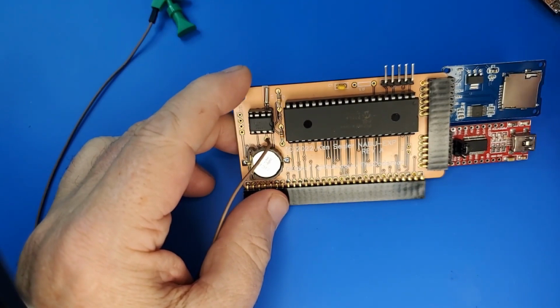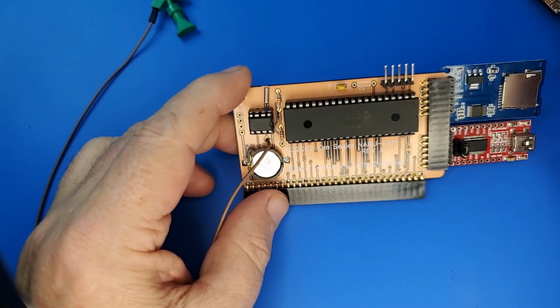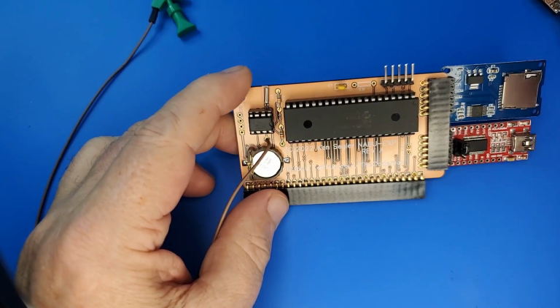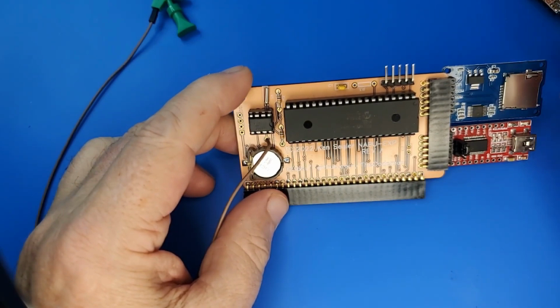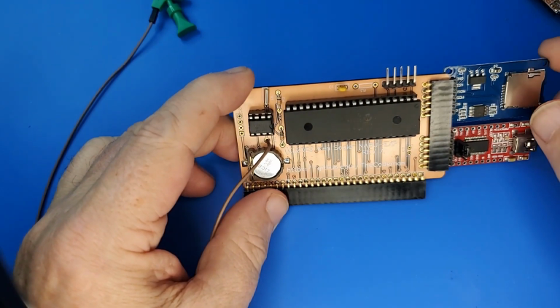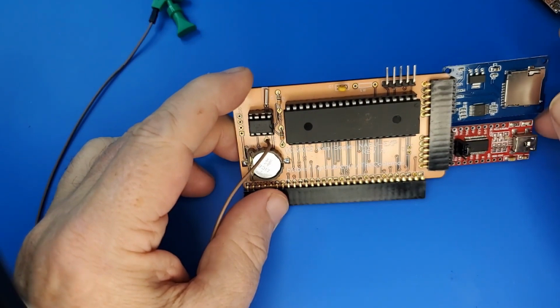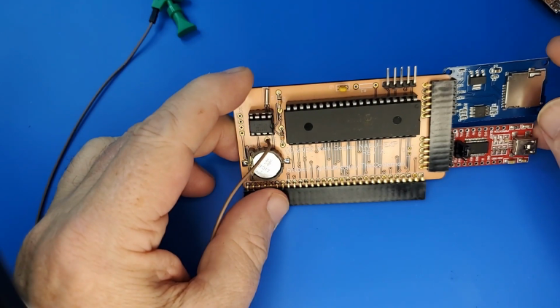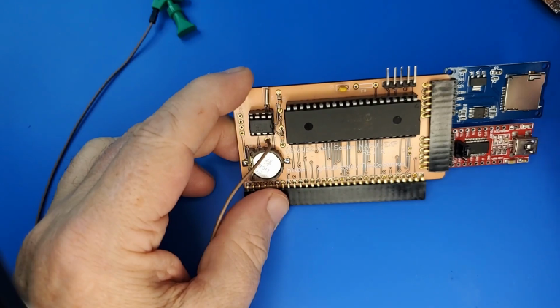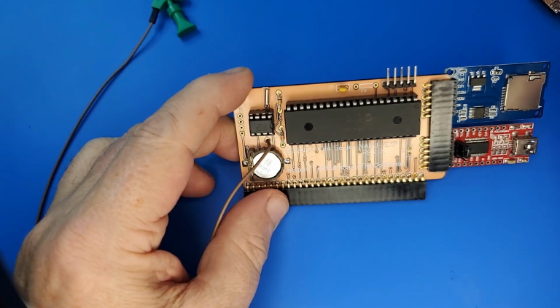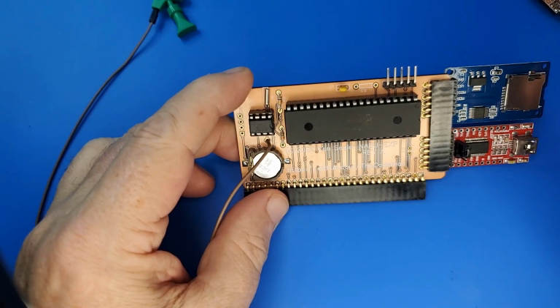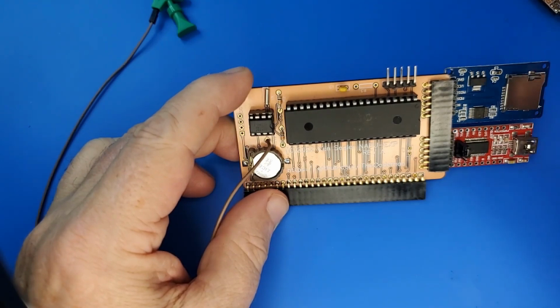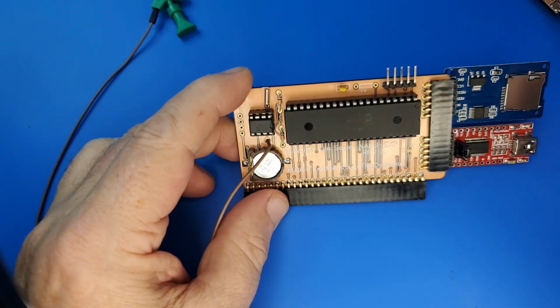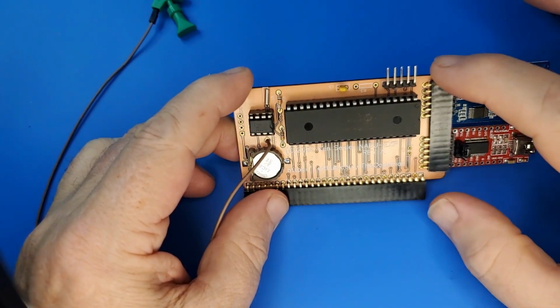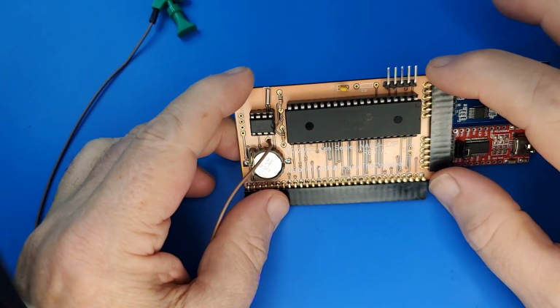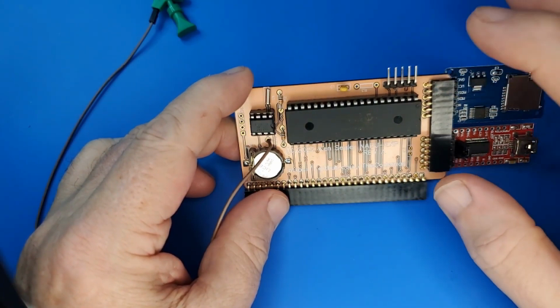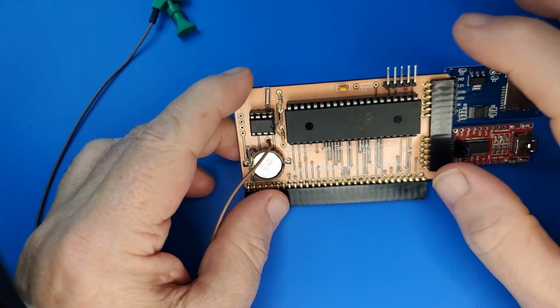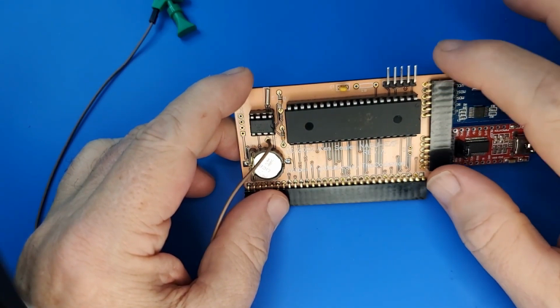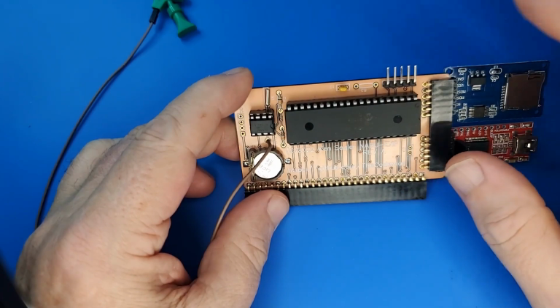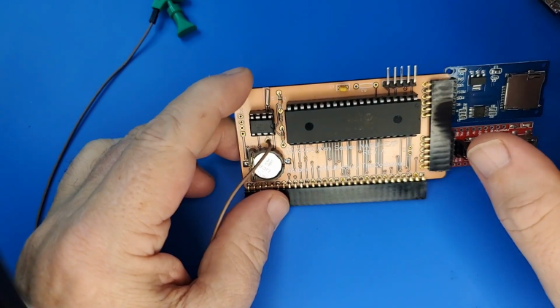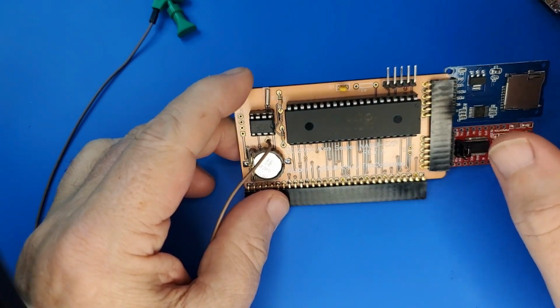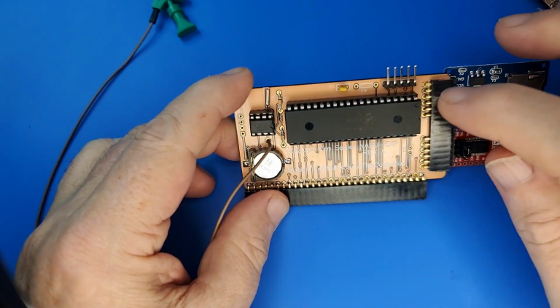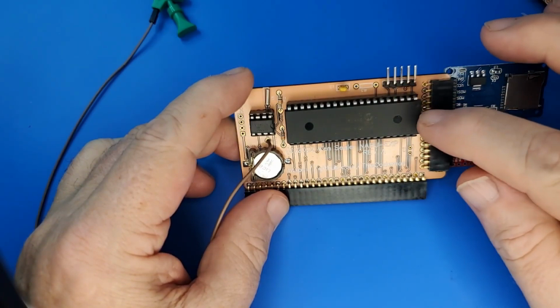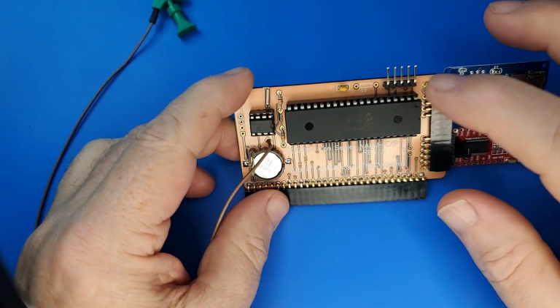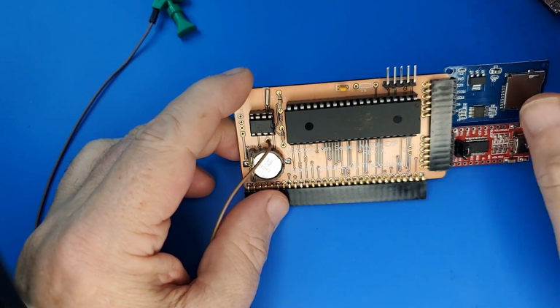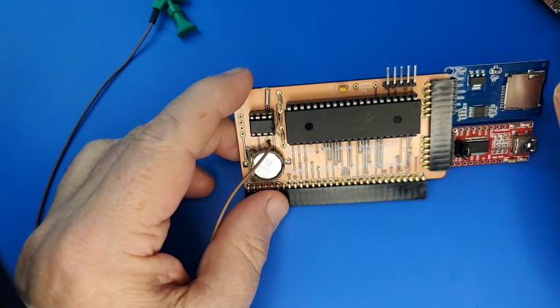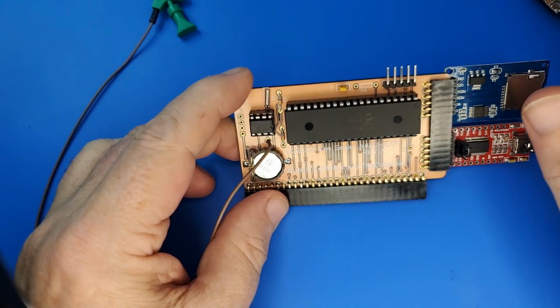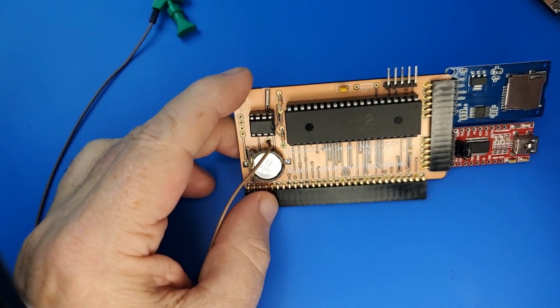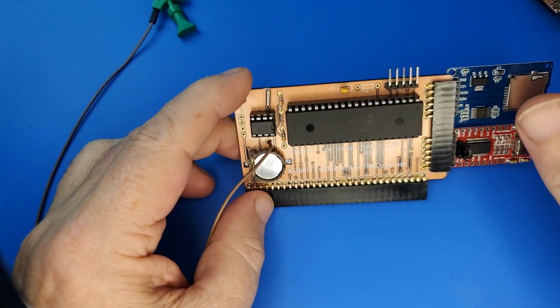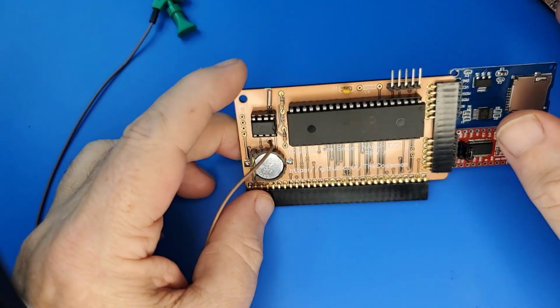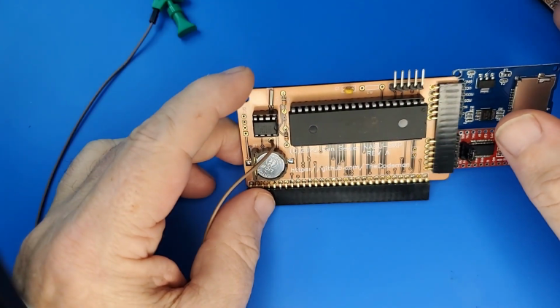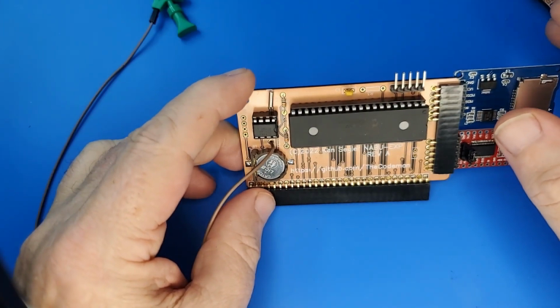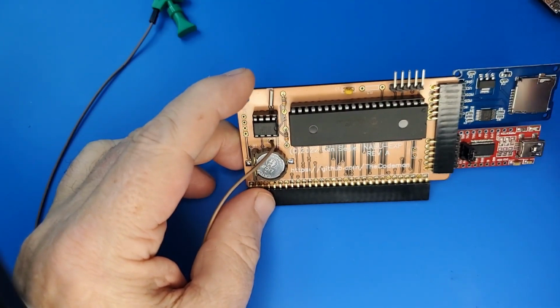I plan on having the blank boards for these on Tindie in another week or so, and then might also have some pre-programmed PICs. I will keep you updated on it — thank you.